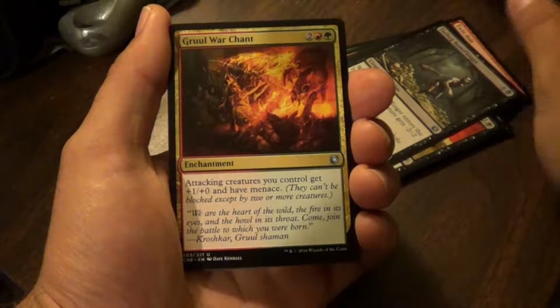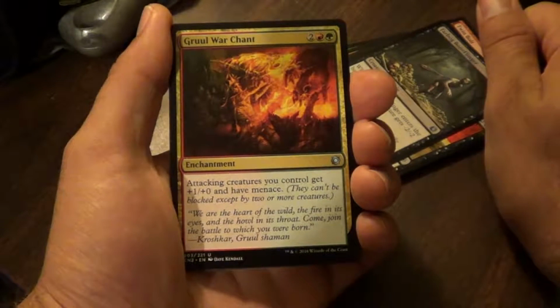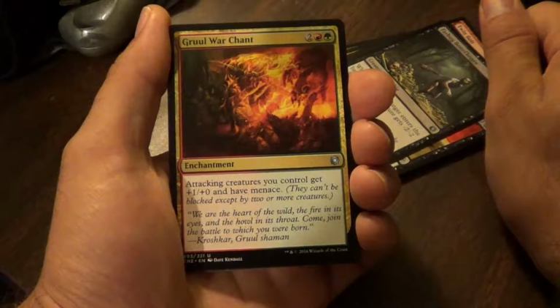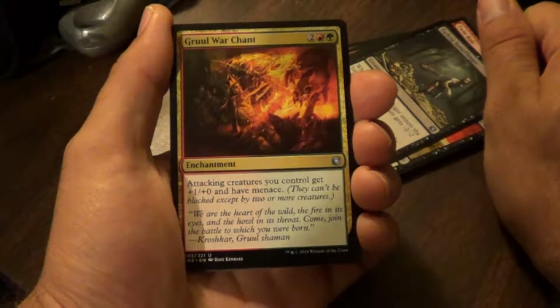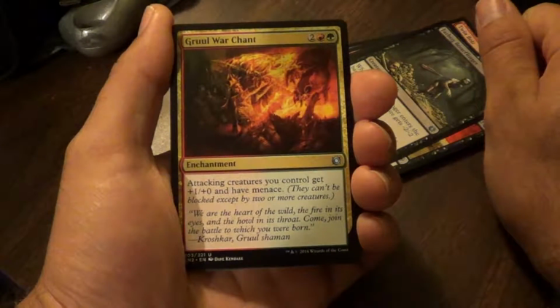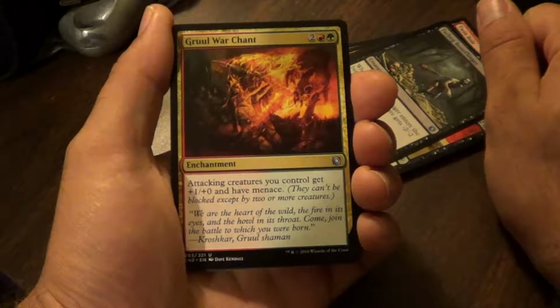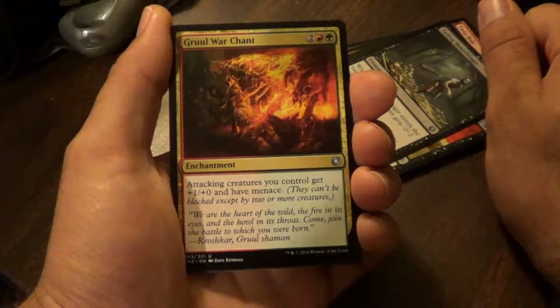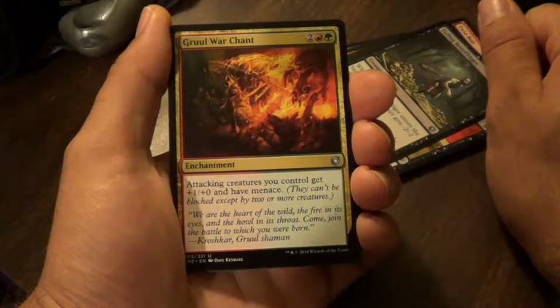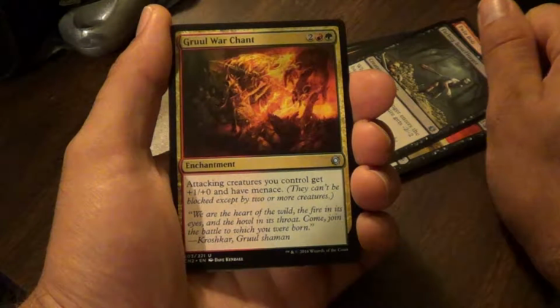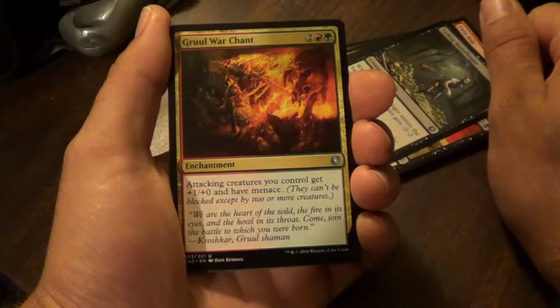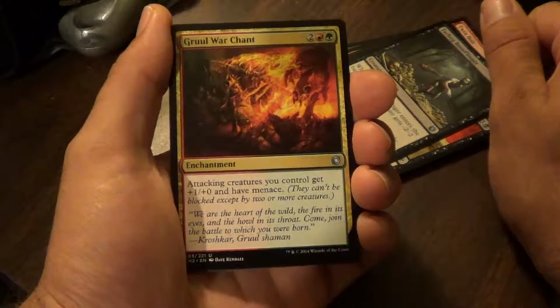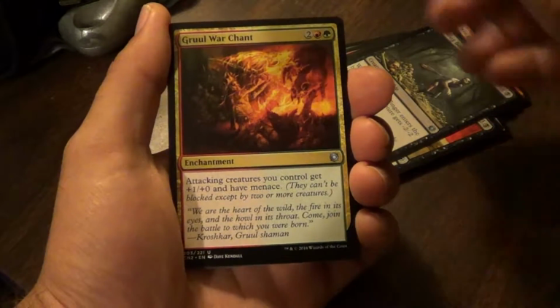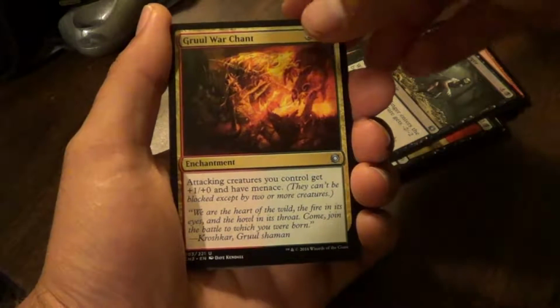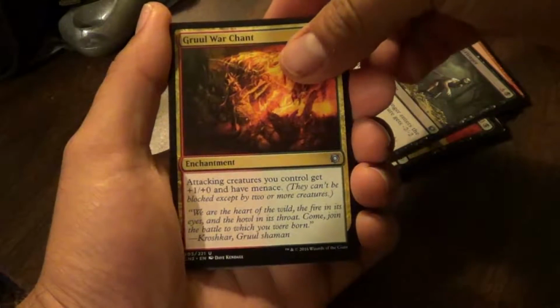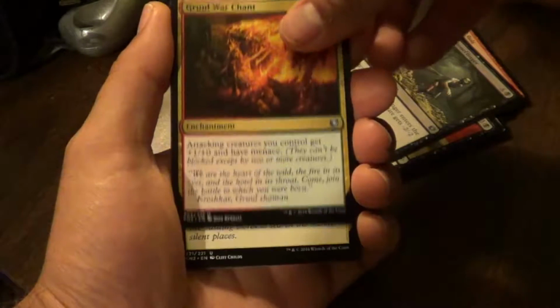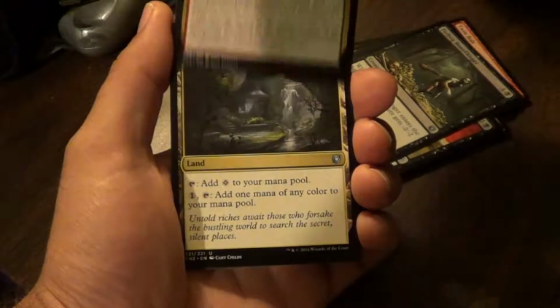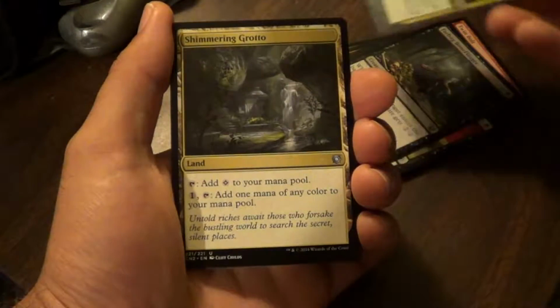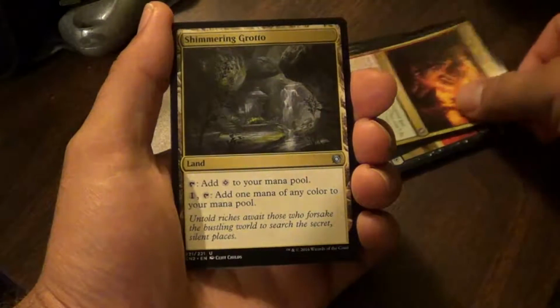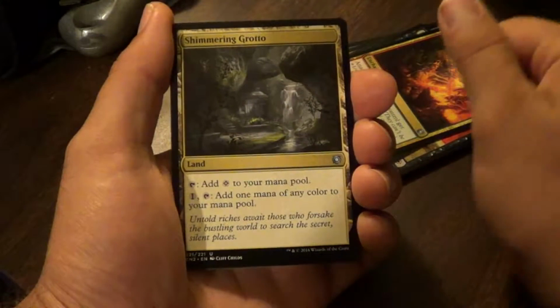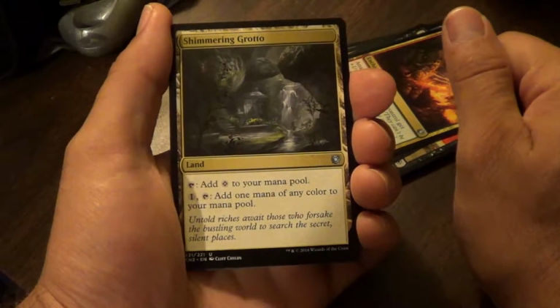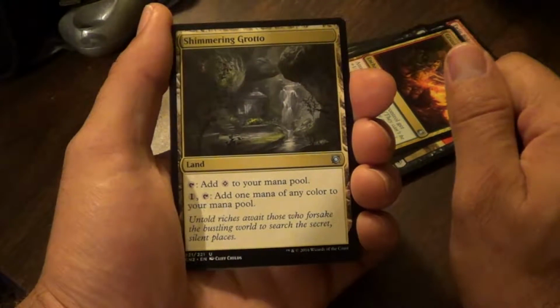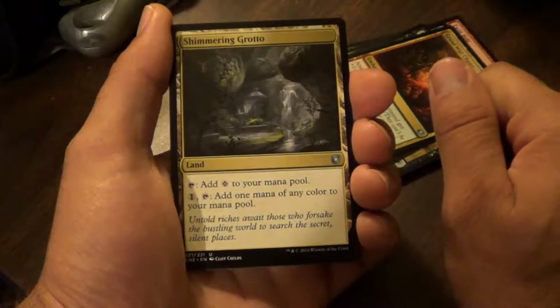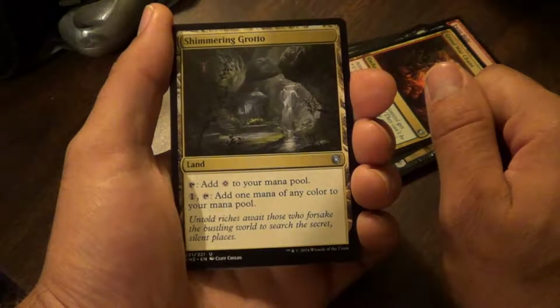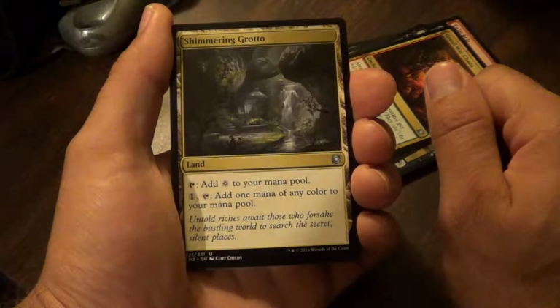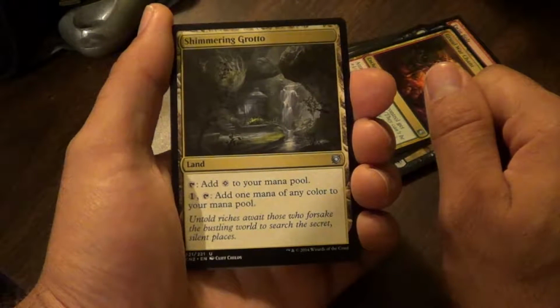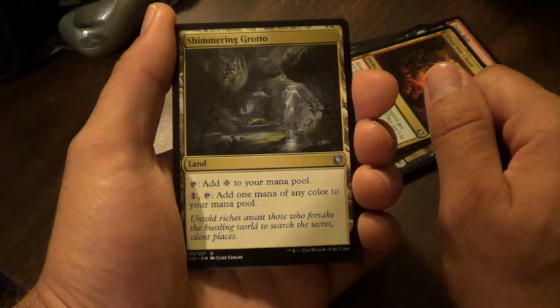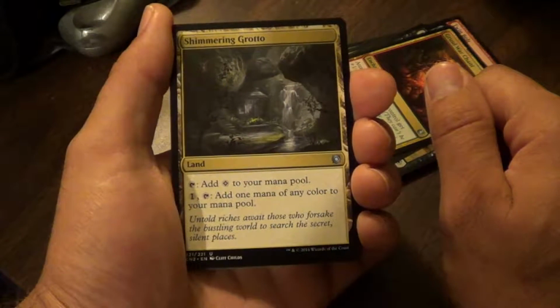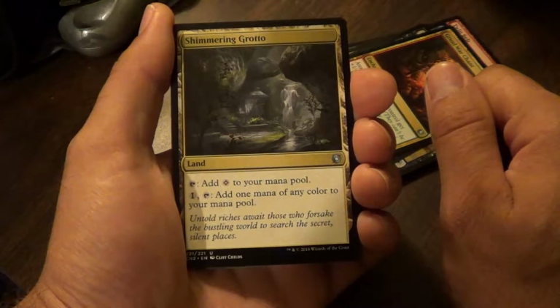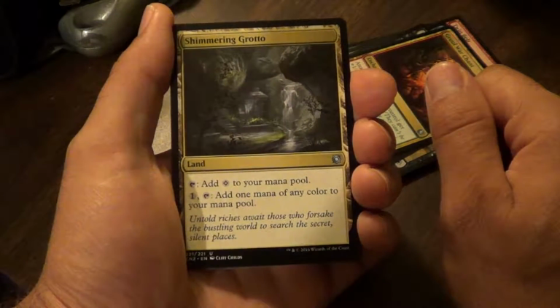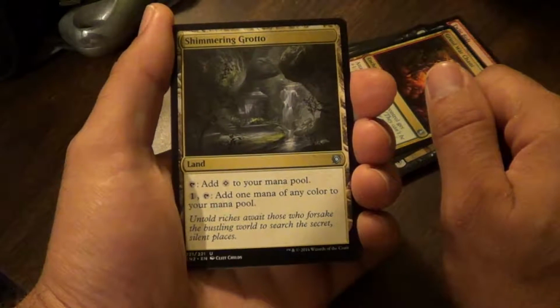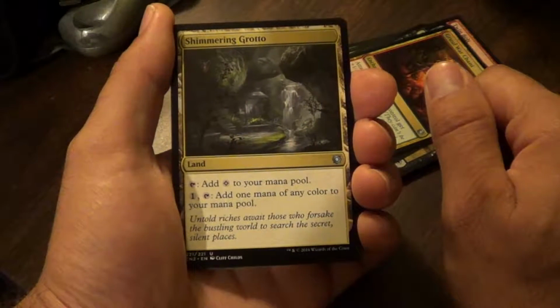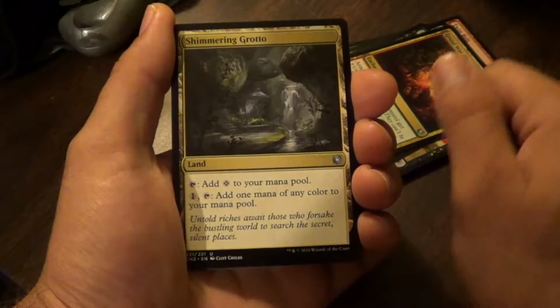Gruul Warchief. Attacking creatures you control get plus one attack and have menace. Shimmering Grotto — tap, add colors to your mana pool. Pay one and tap, add one mana of any color to your mana pool.